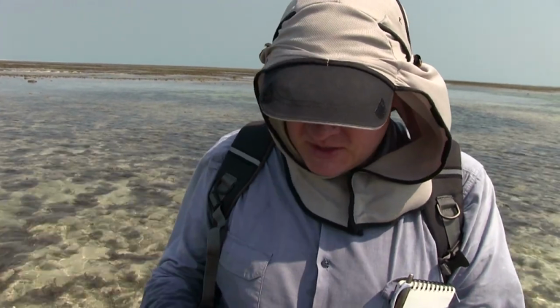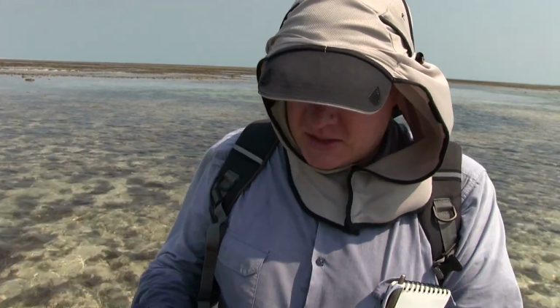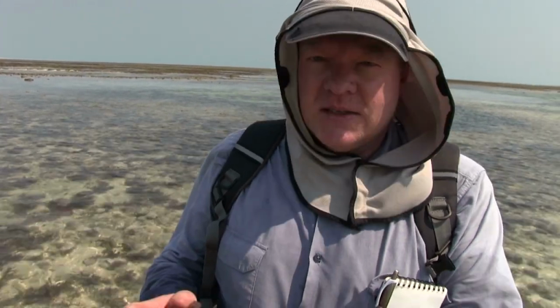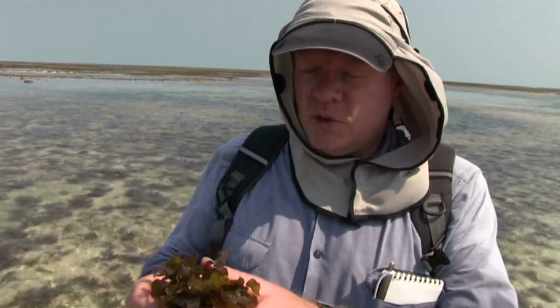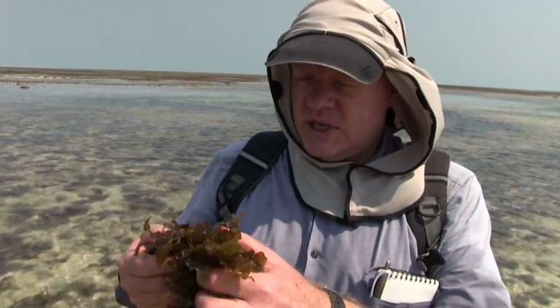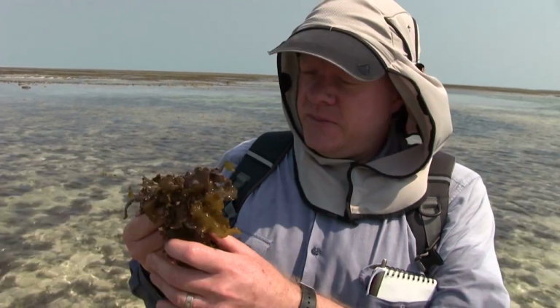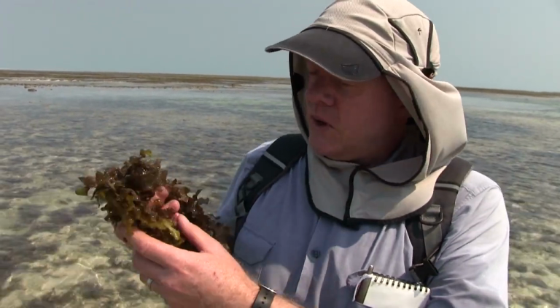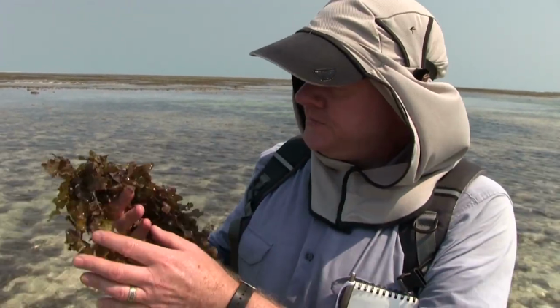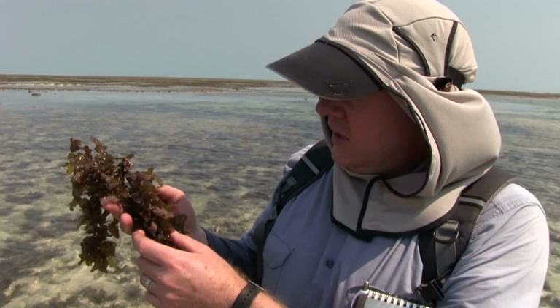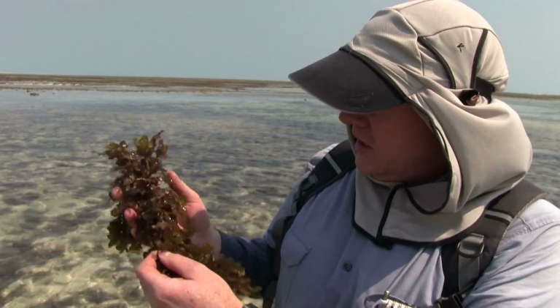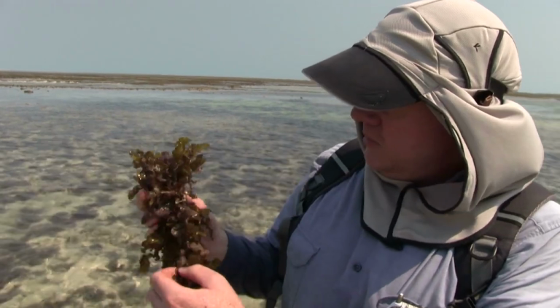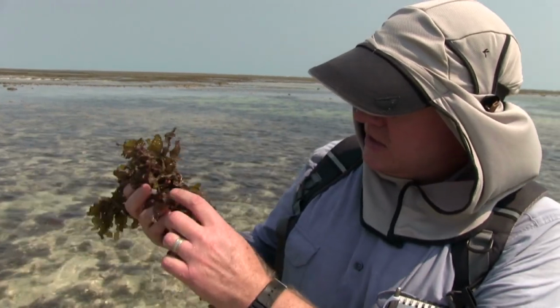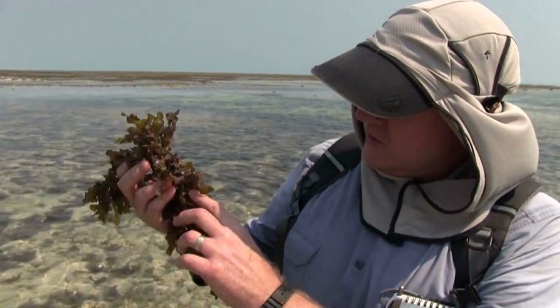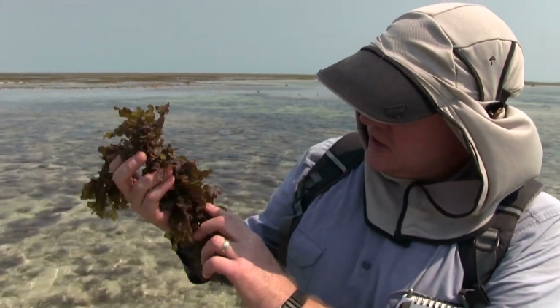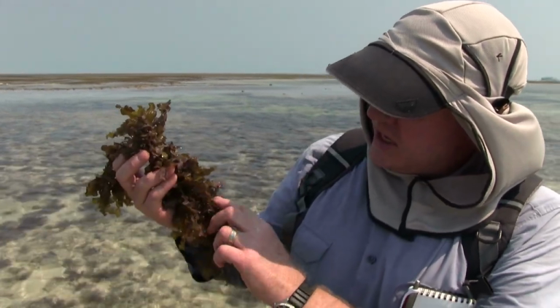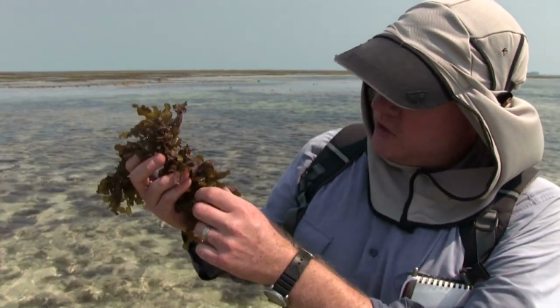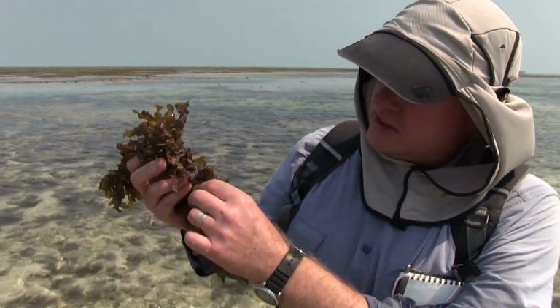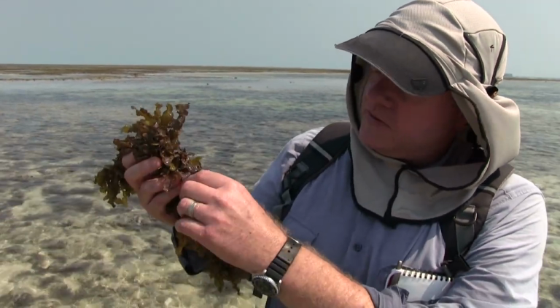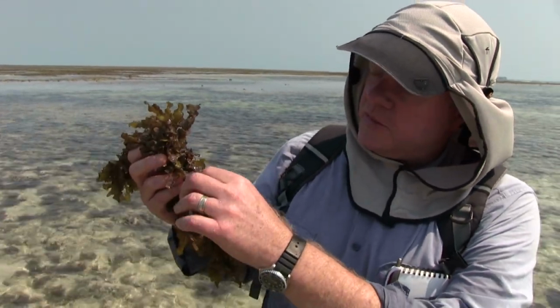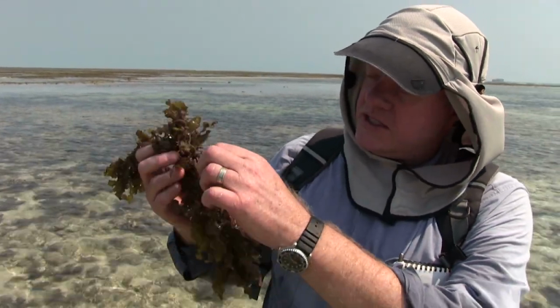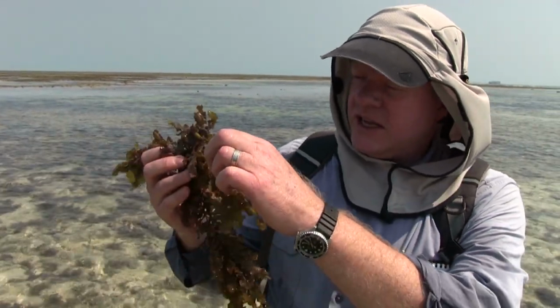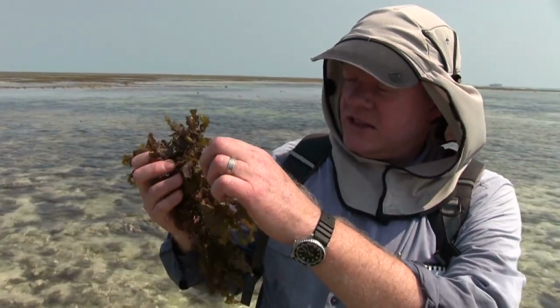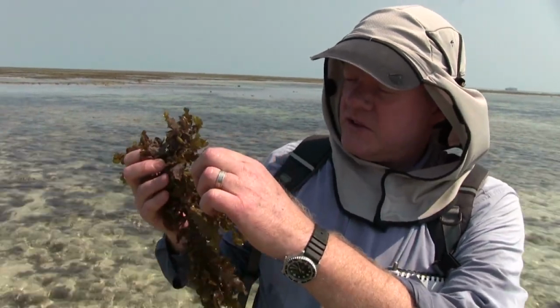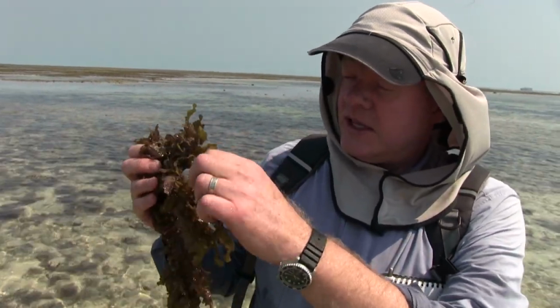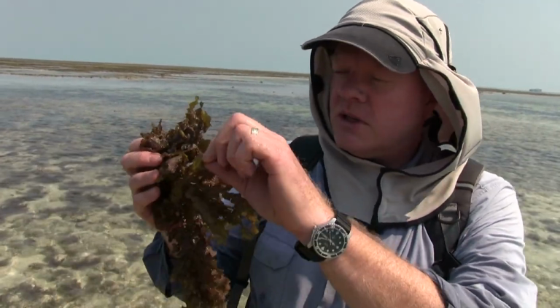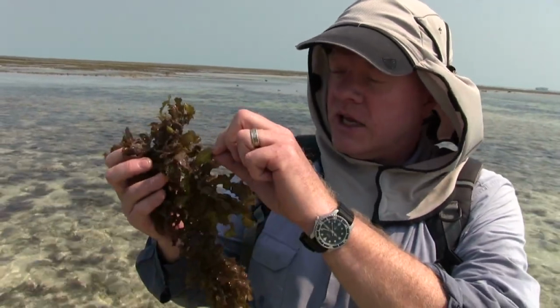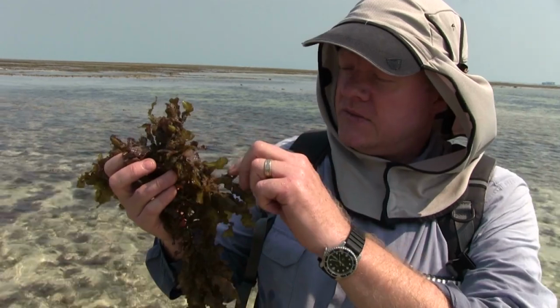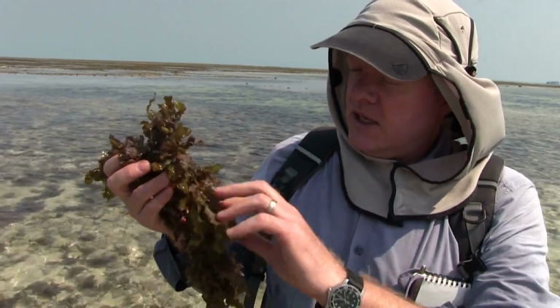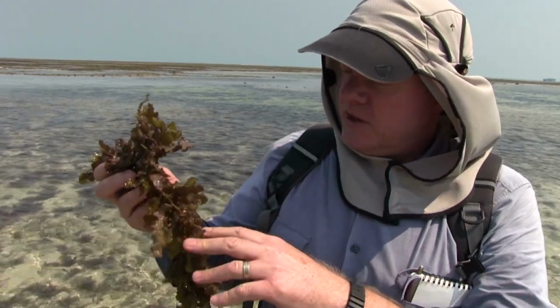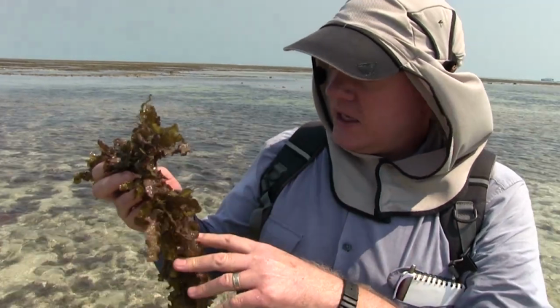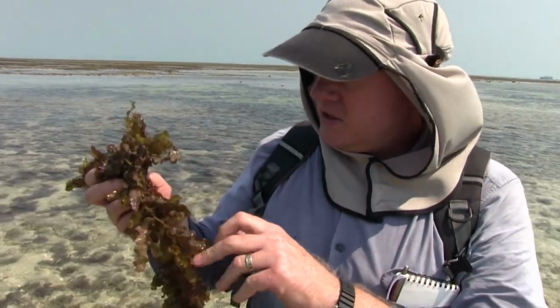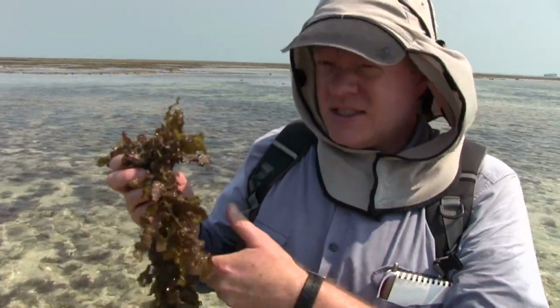This is a more typical one. It has sort of a stem with these leaf-like branches. They're not actually leaves, but they look a lot like leaves, and reproductive structures.